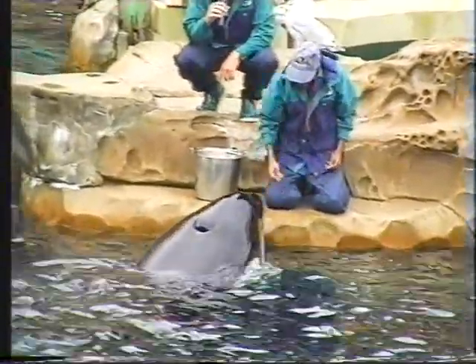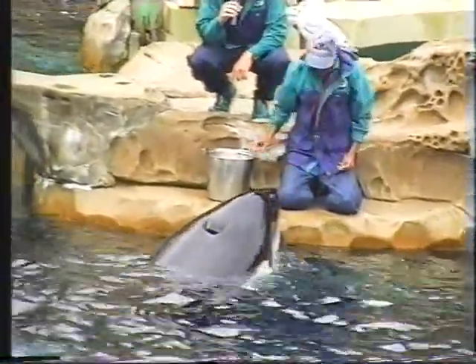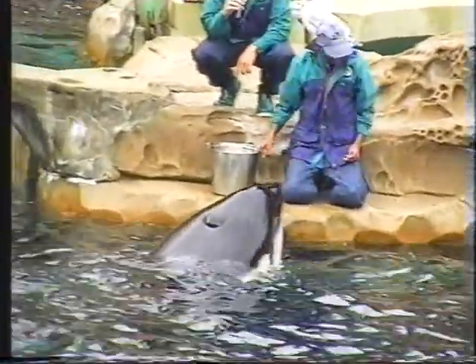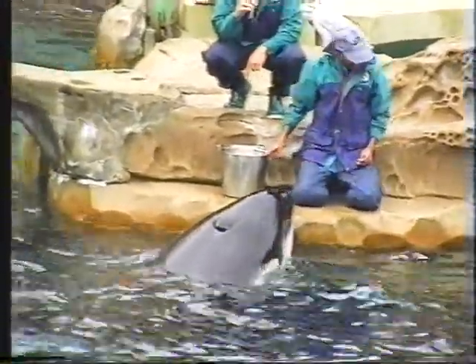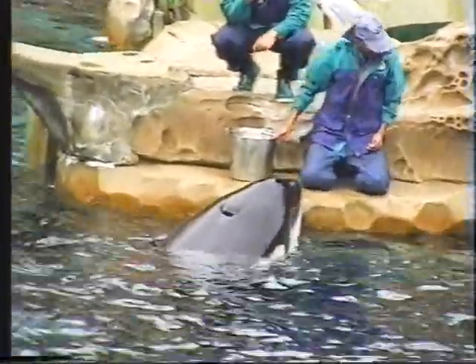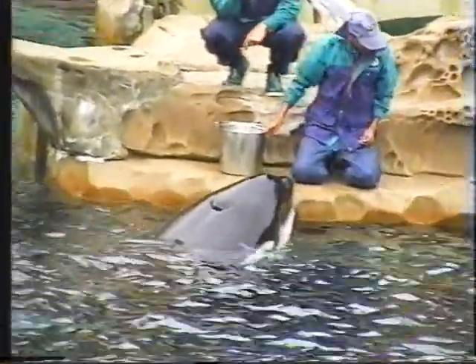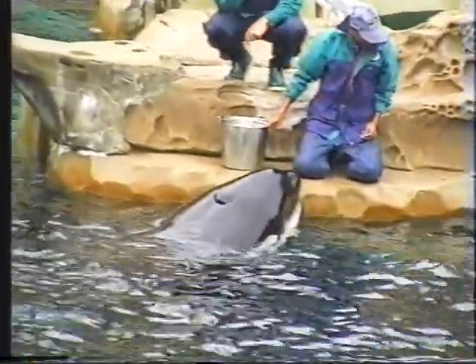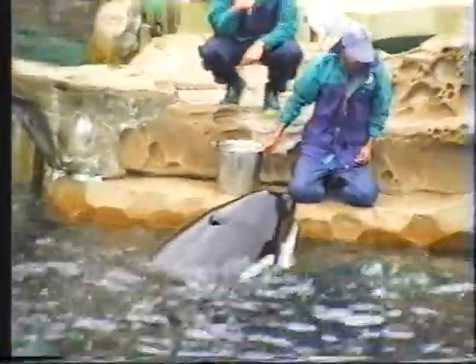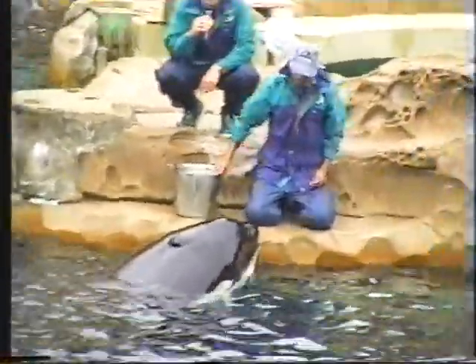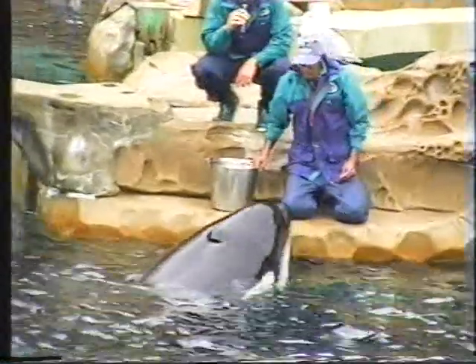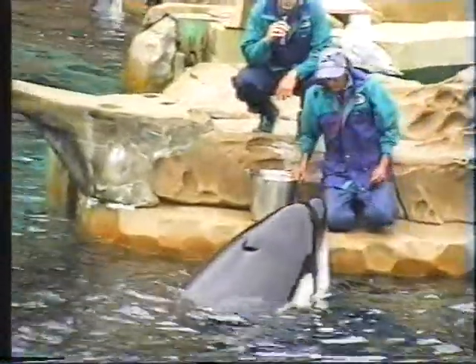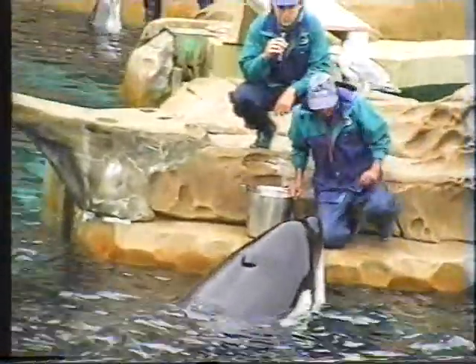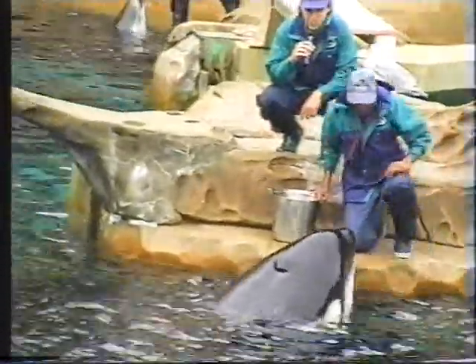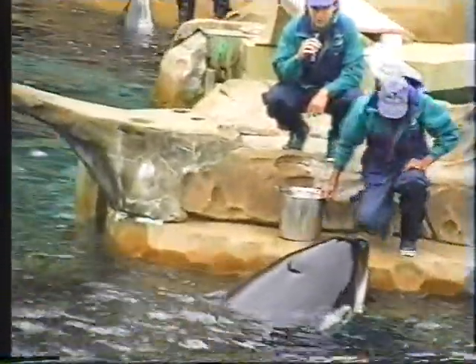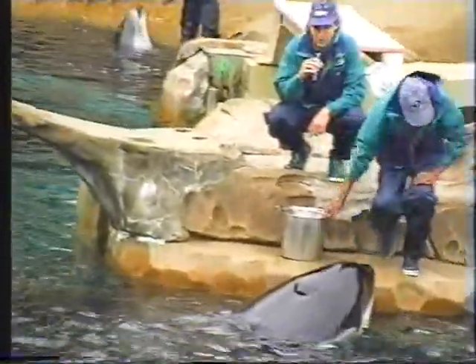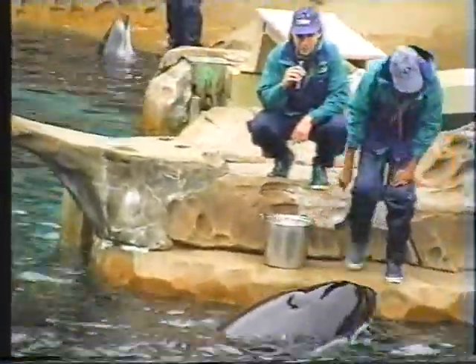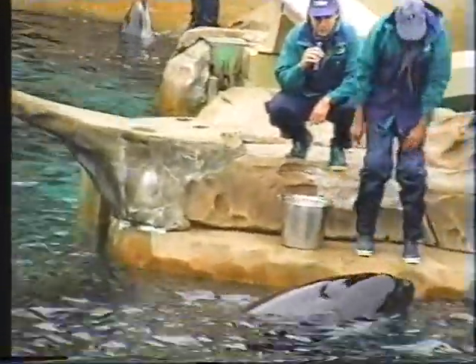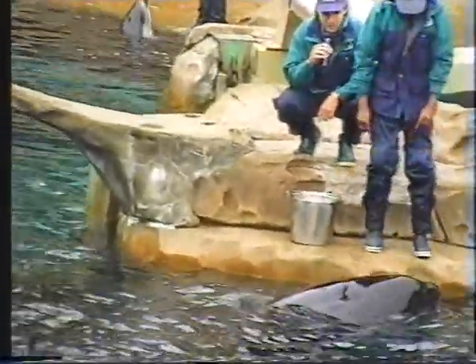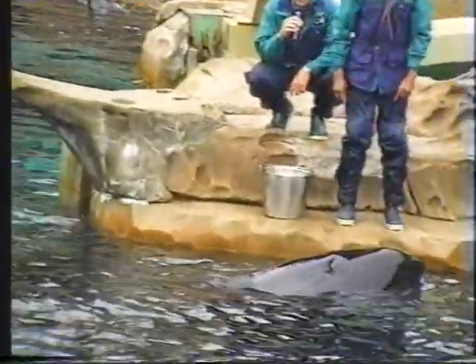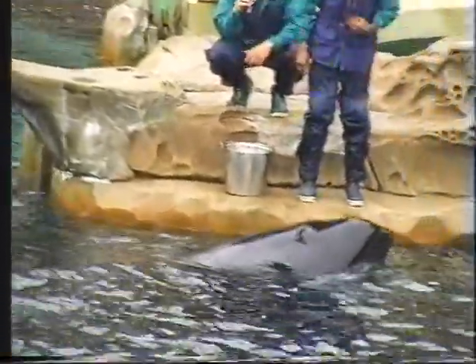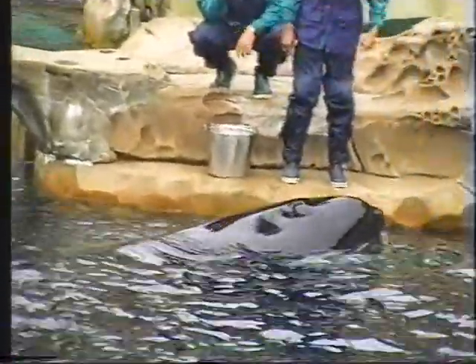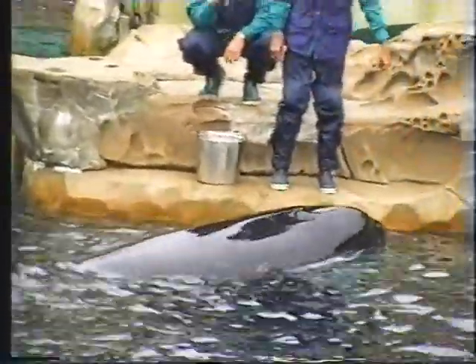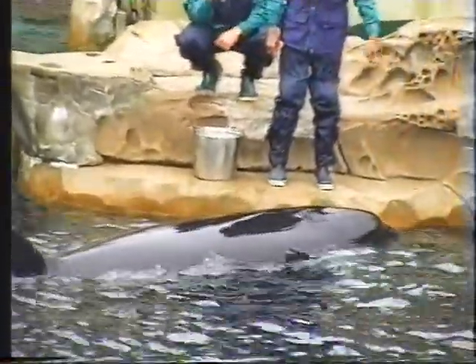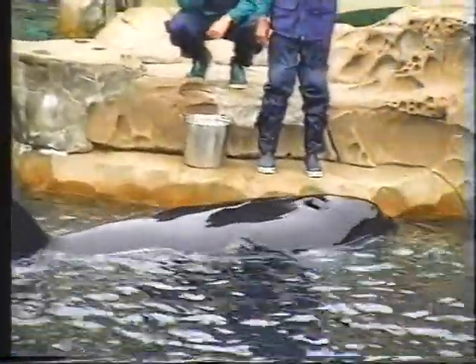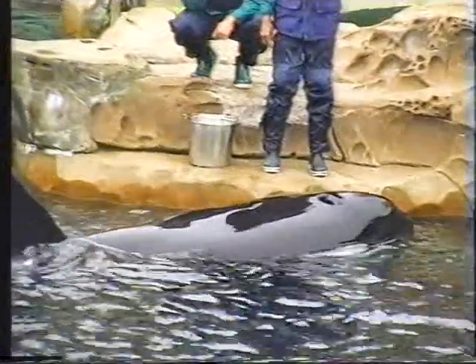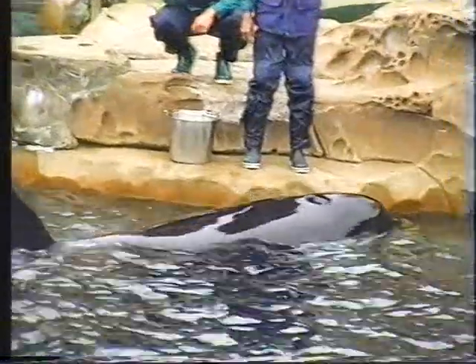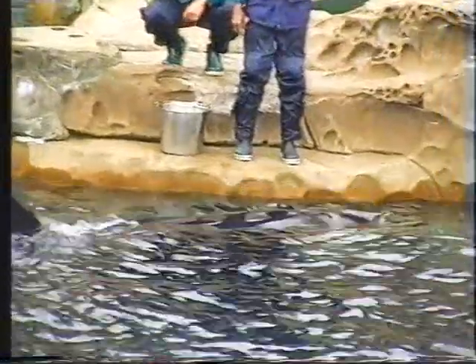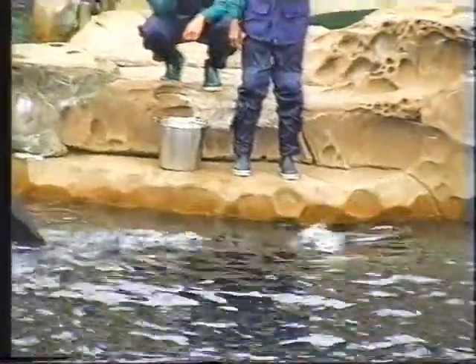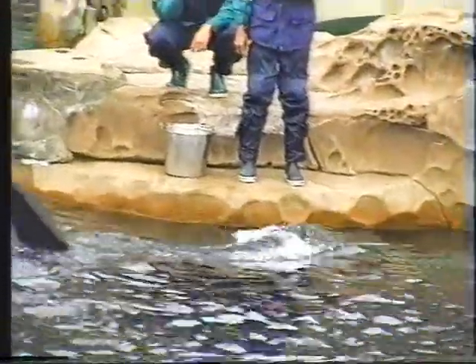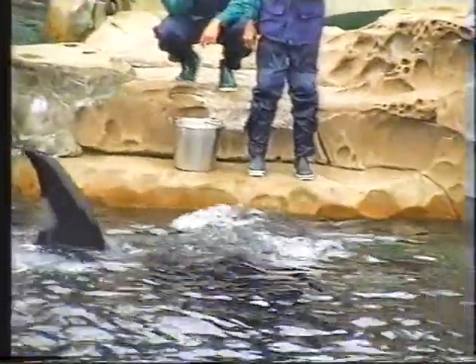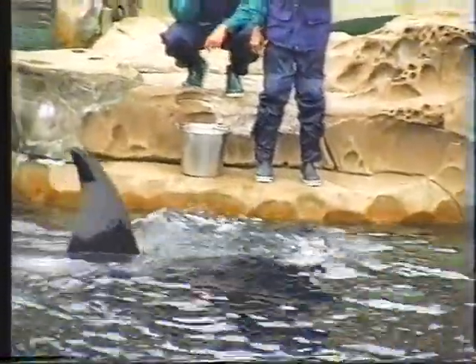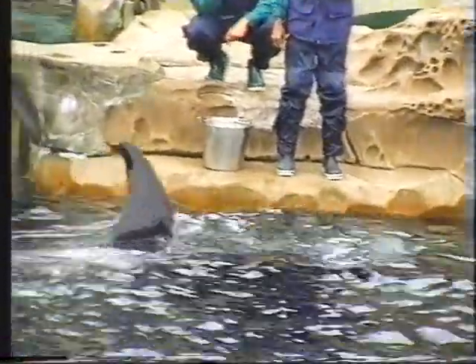That exhale gives us a good look inside Biosa's blowhole. We look to see if there's any mucus — just like people, killer whales and dolphins can get colds.